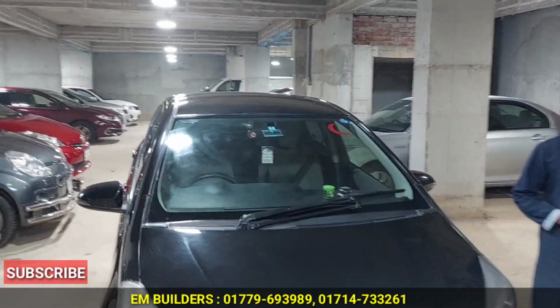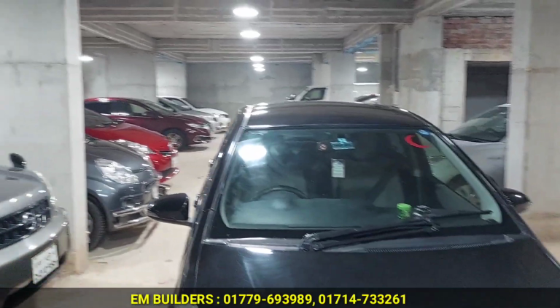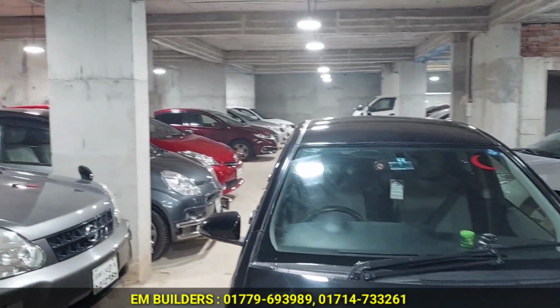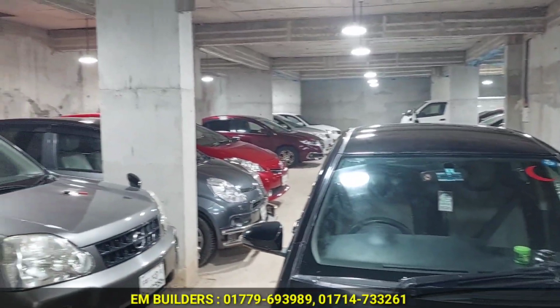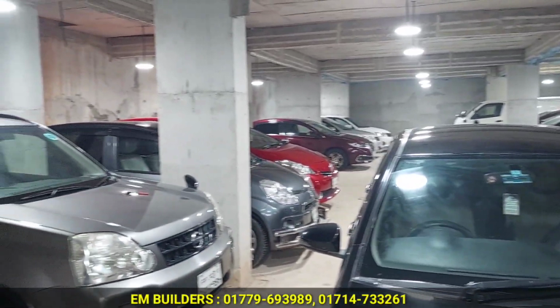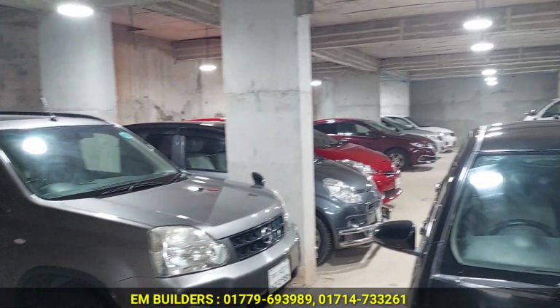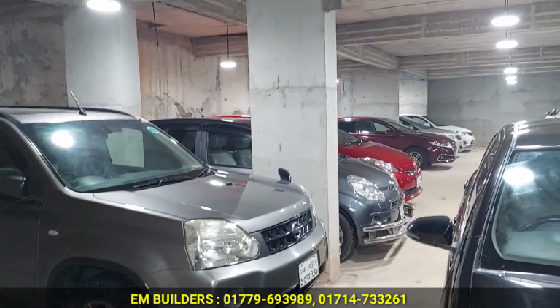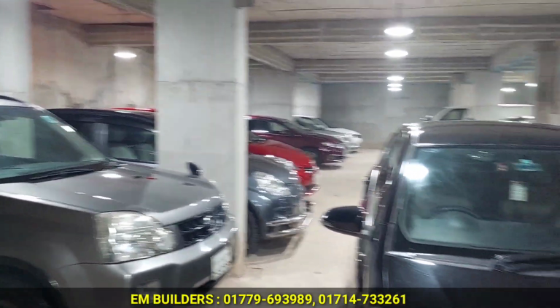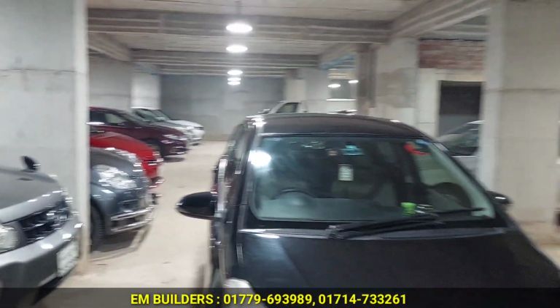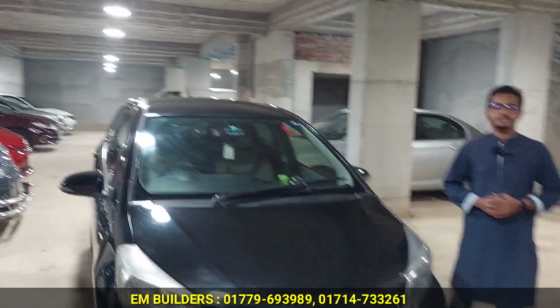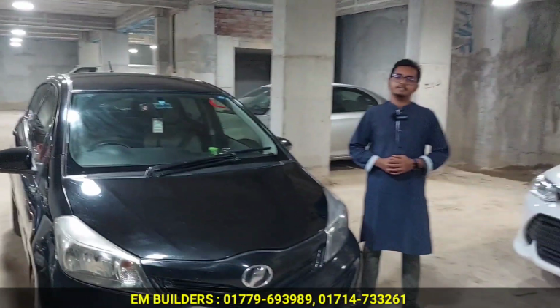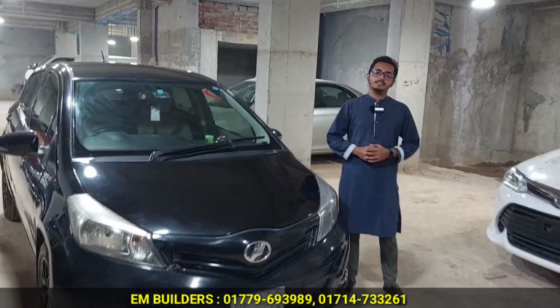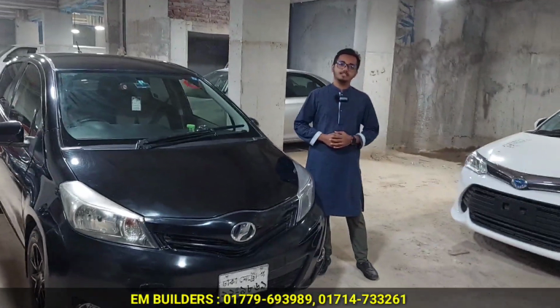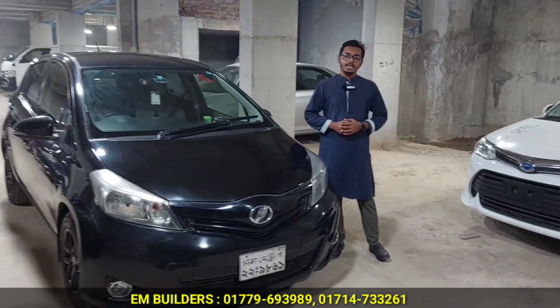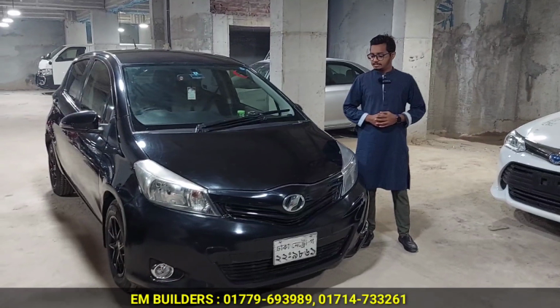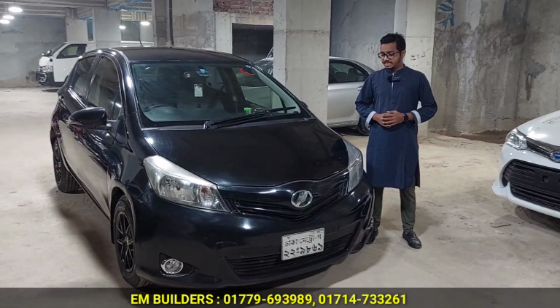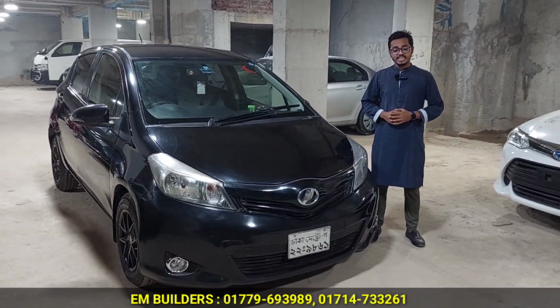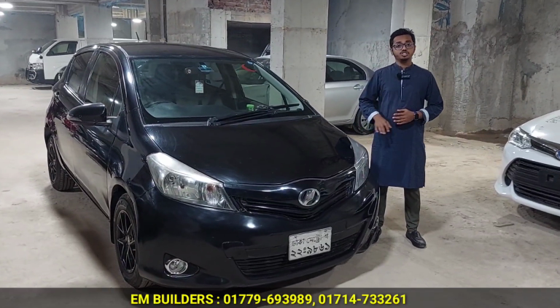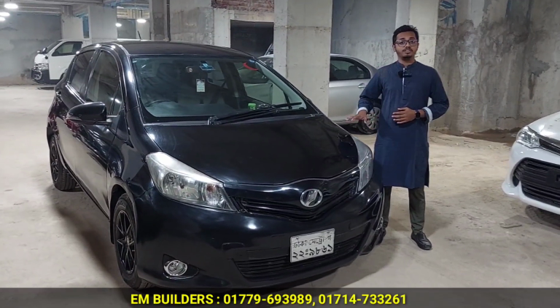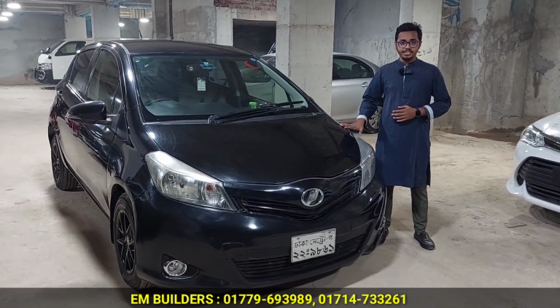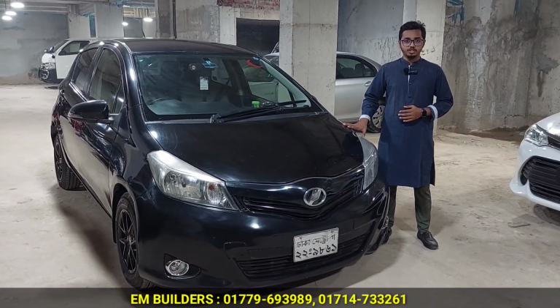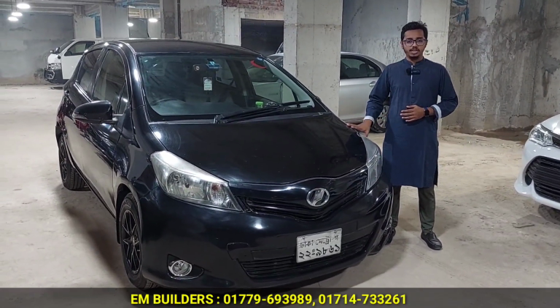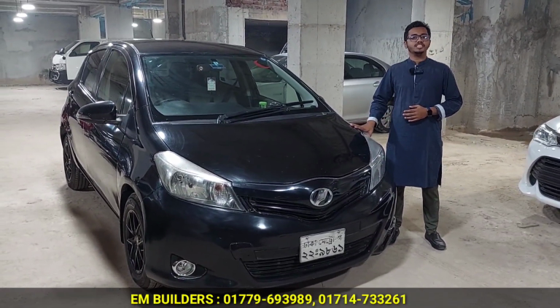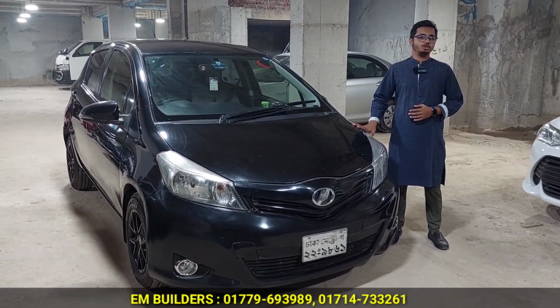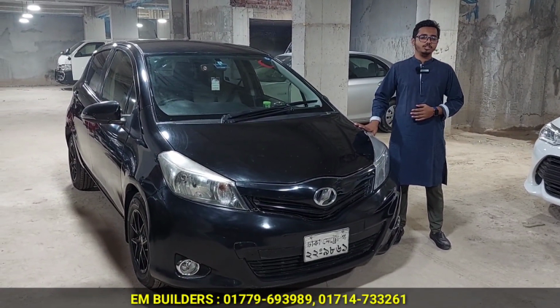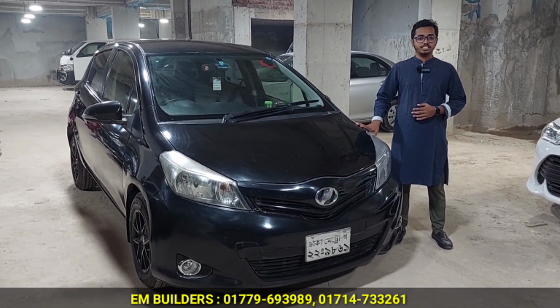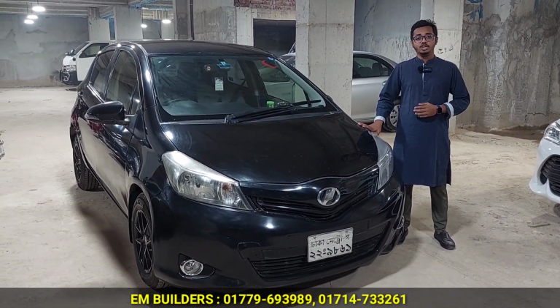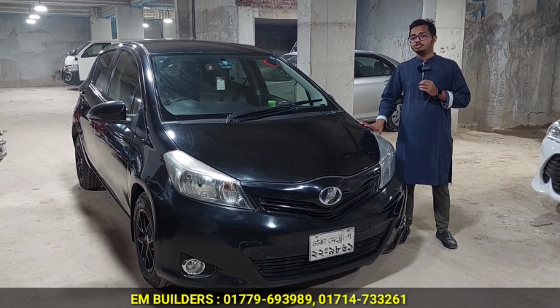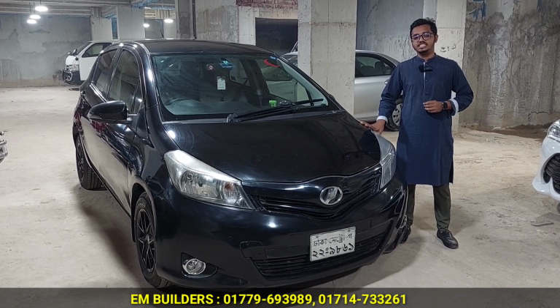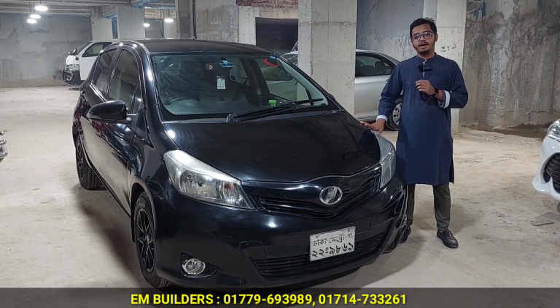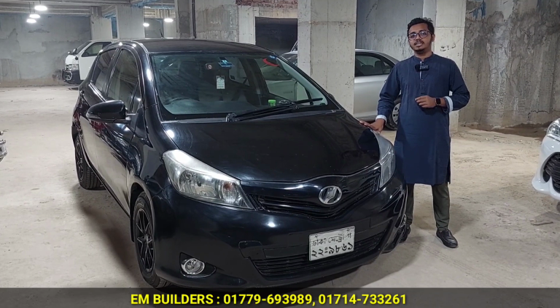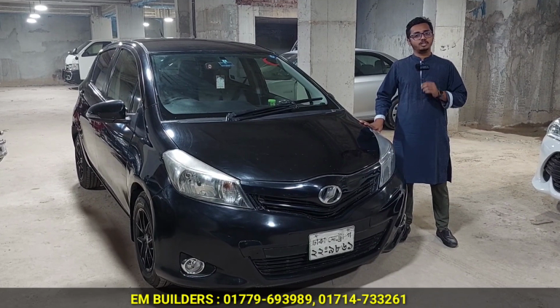There is a car here. What car do you see here? This car is a Toyota Weets Jewela, 2012 model, 2006 registration, and 2013.